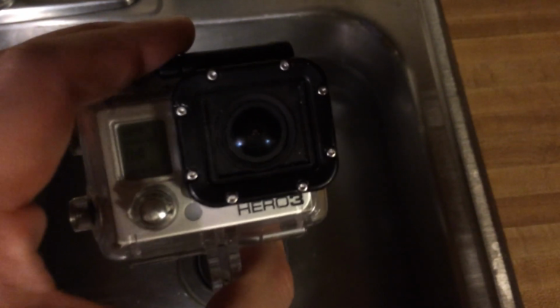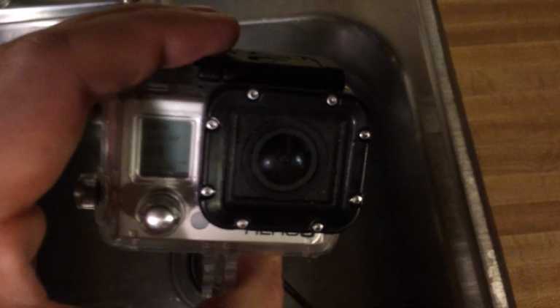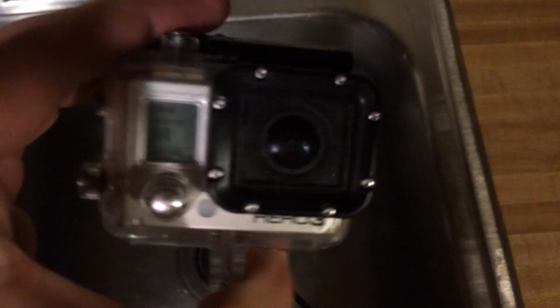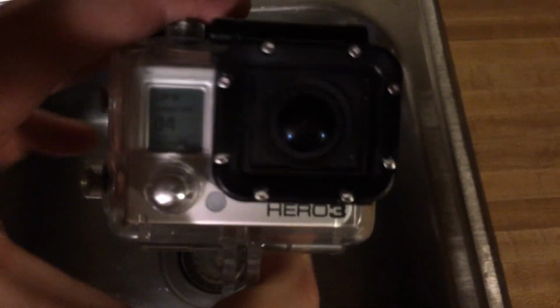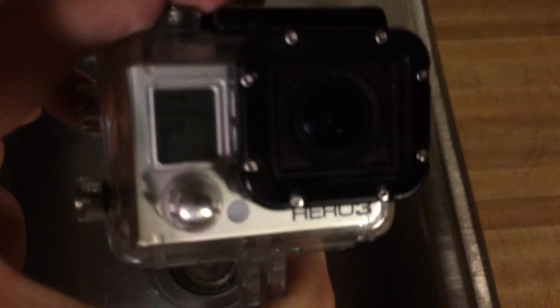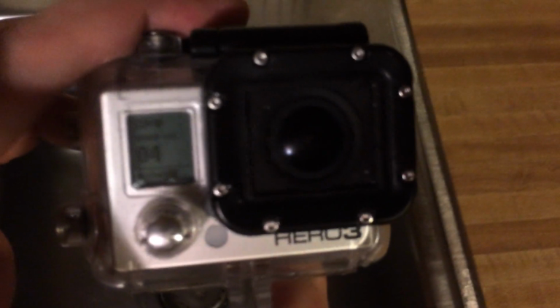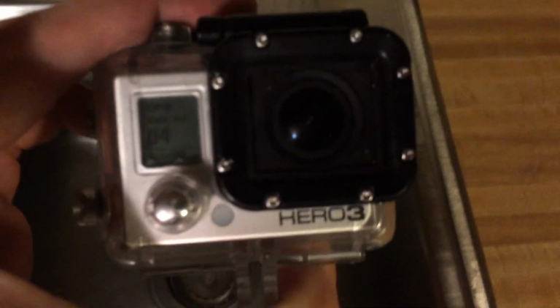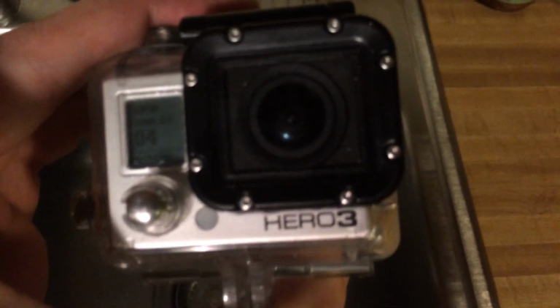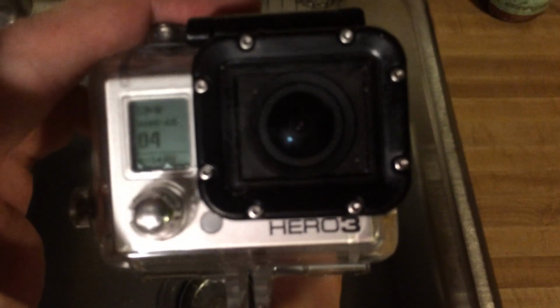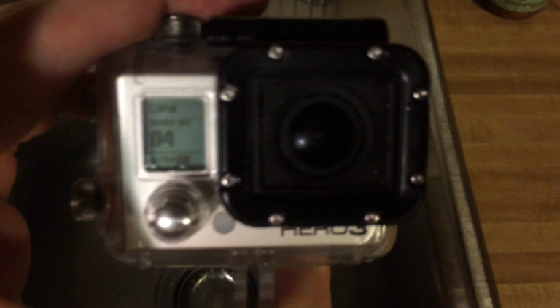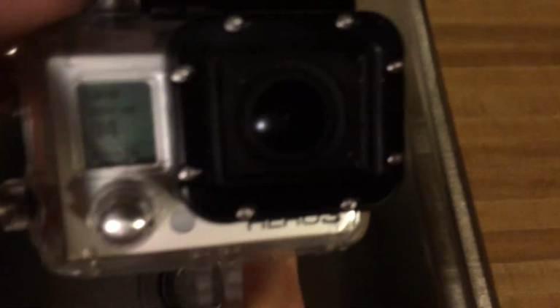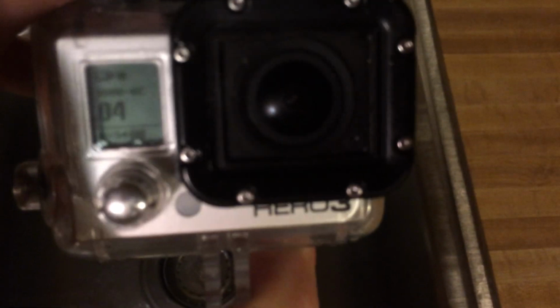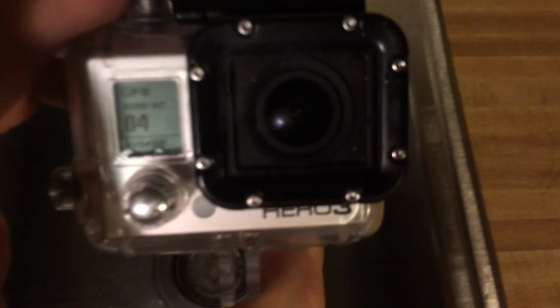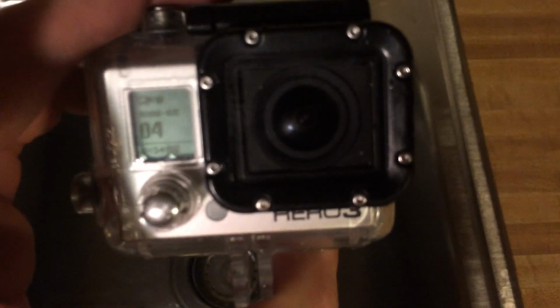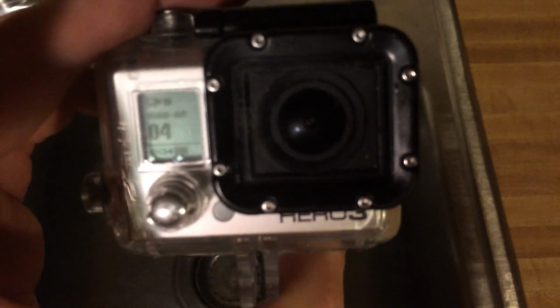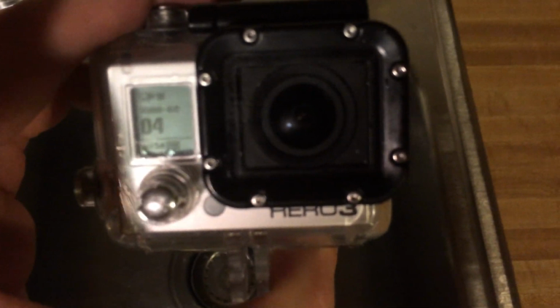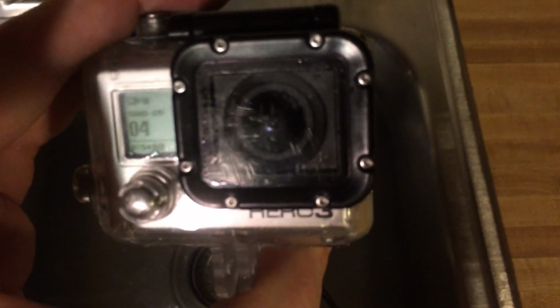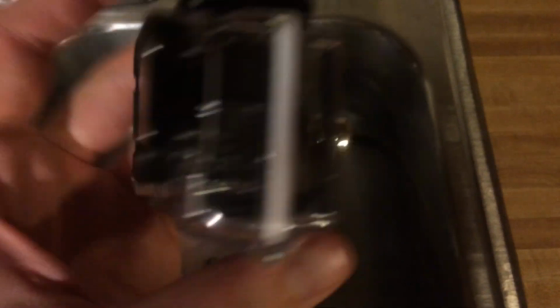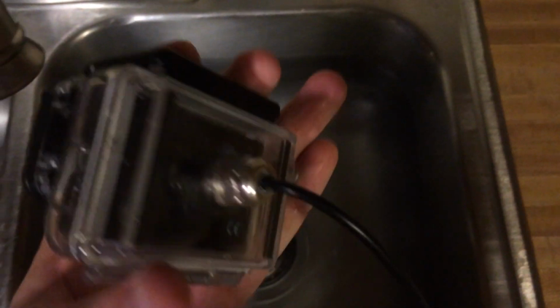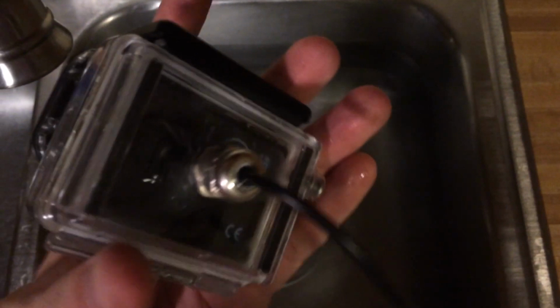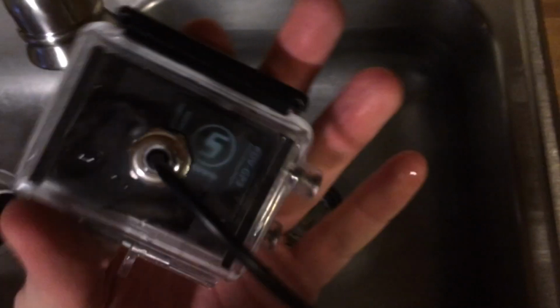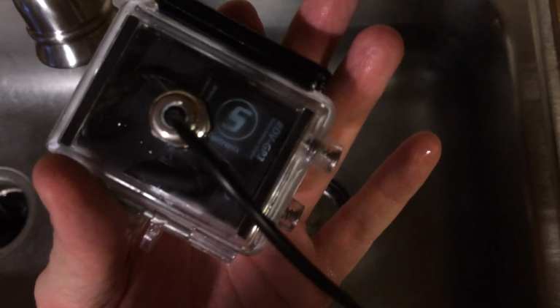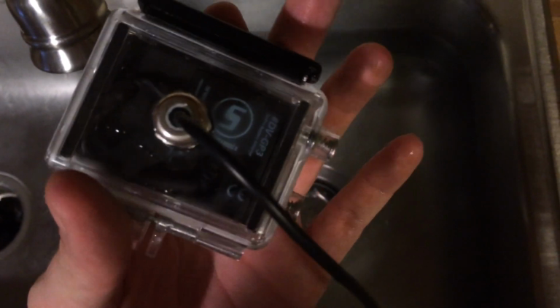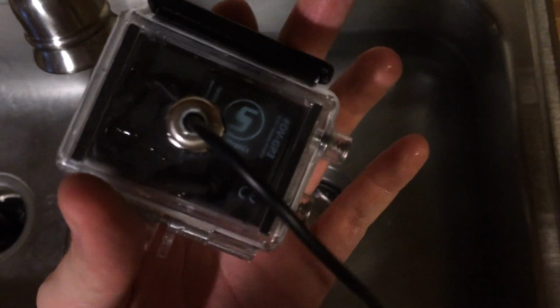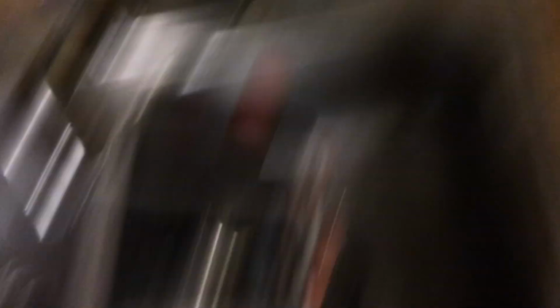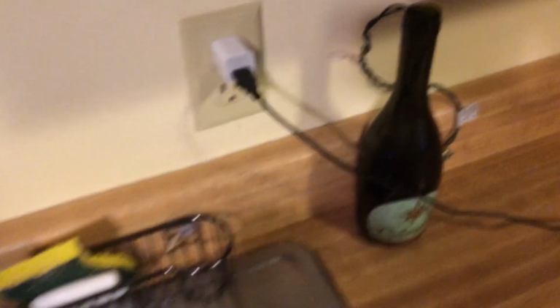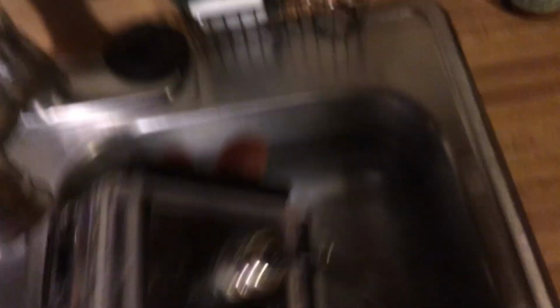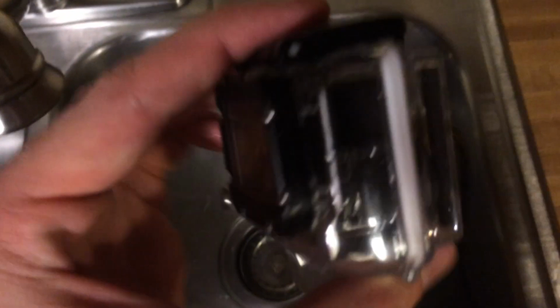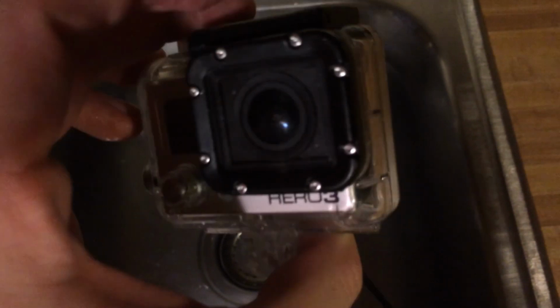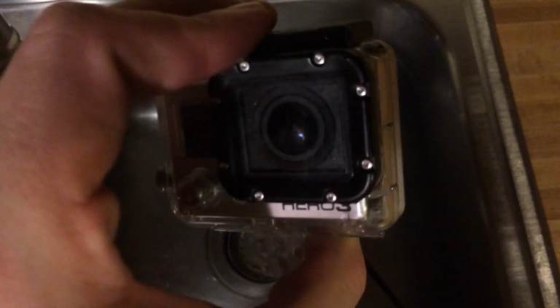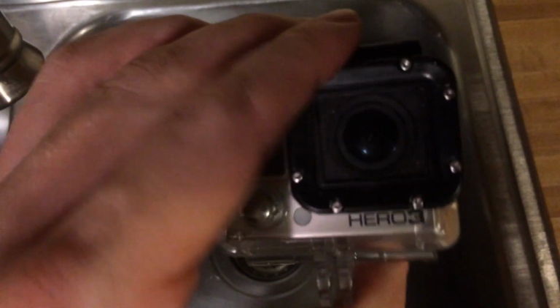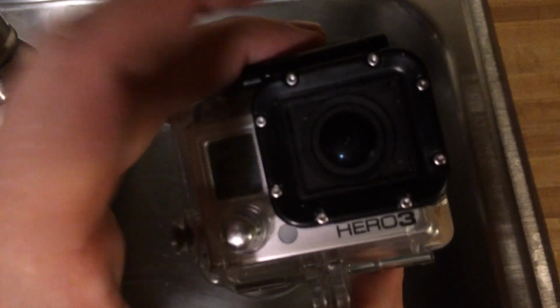And if there isn't any moisture, then you know you have a good watertight seal and you can put the GoPro in it, and you should be able to have a watertight, USB chargeable setup.